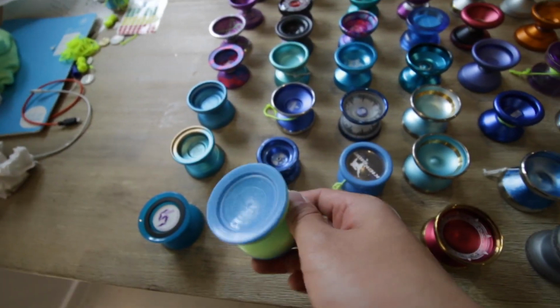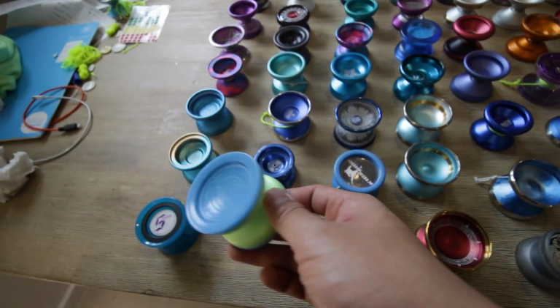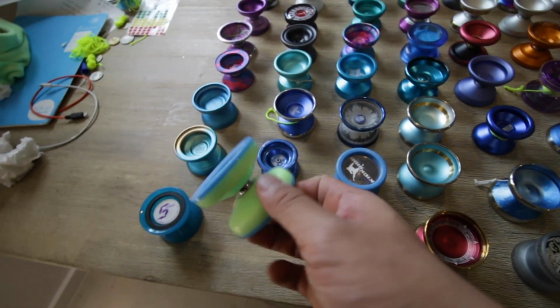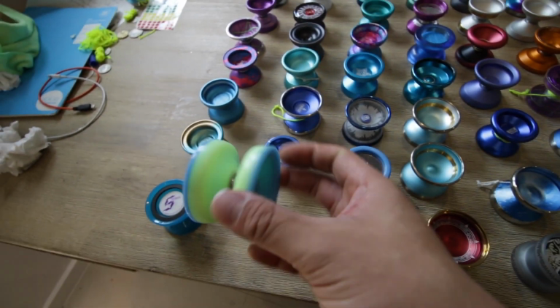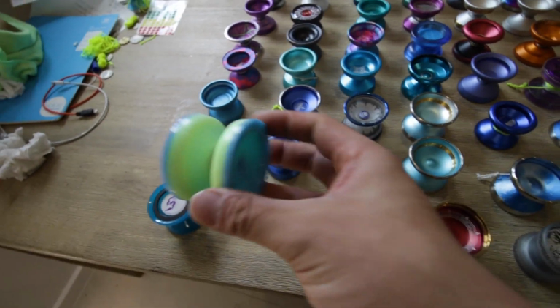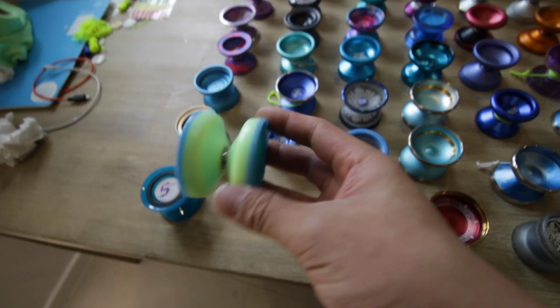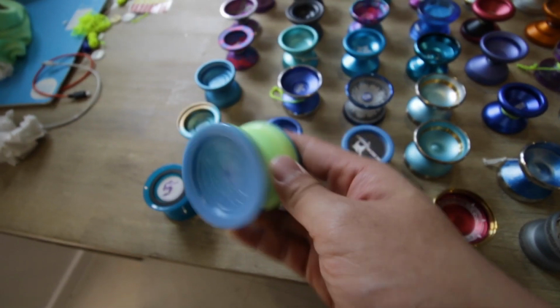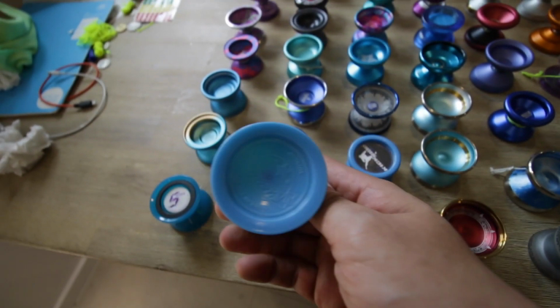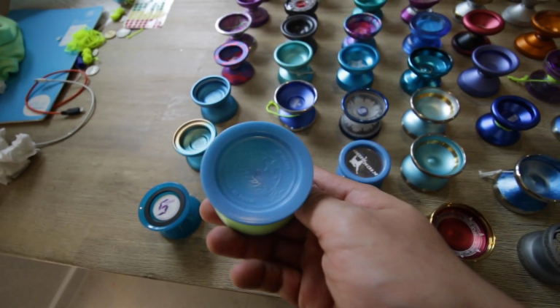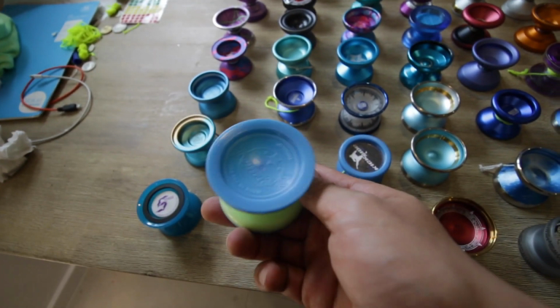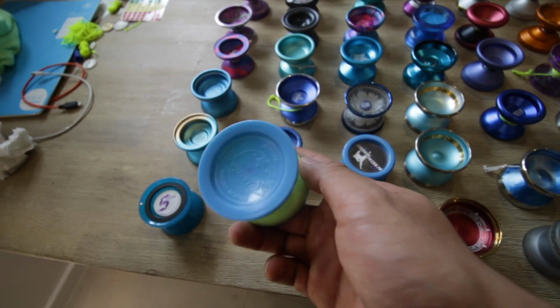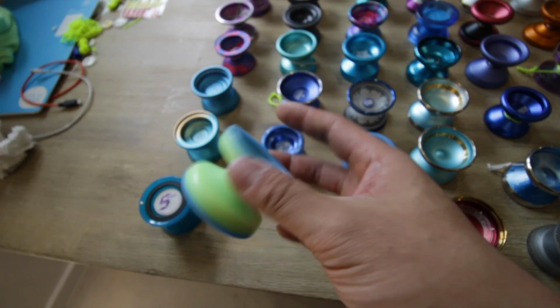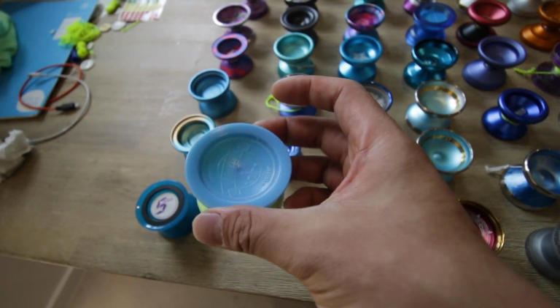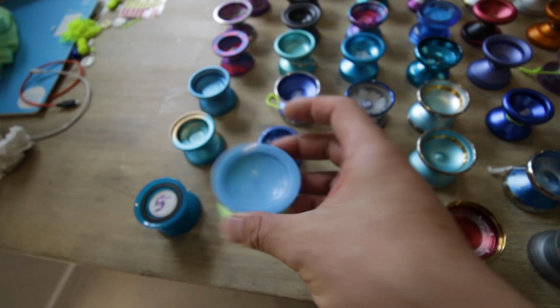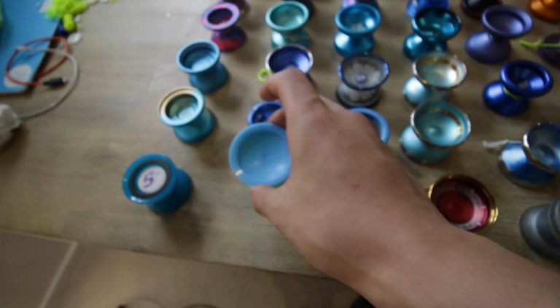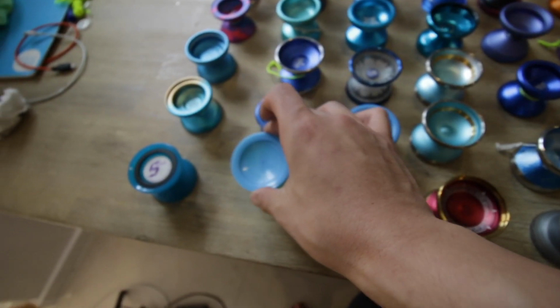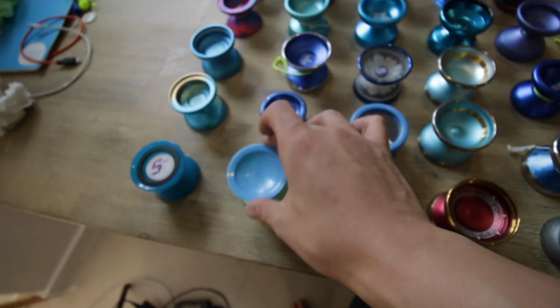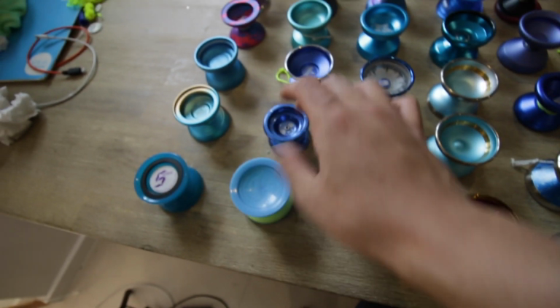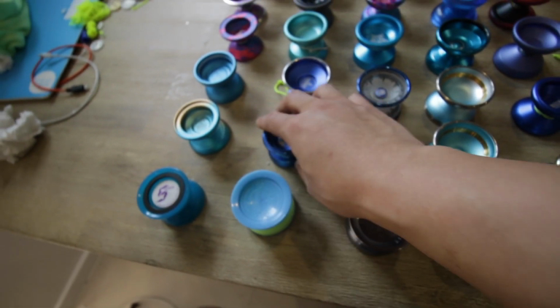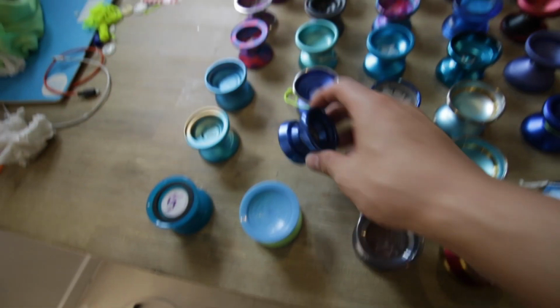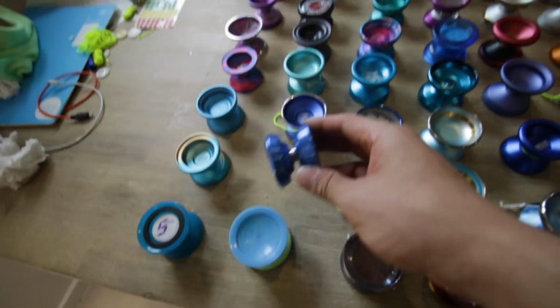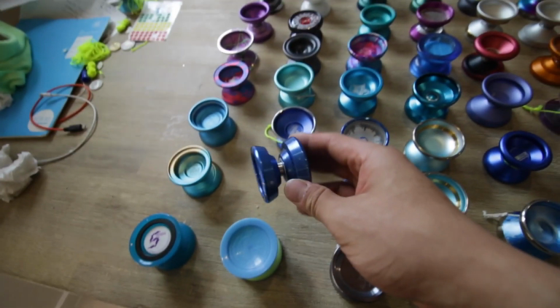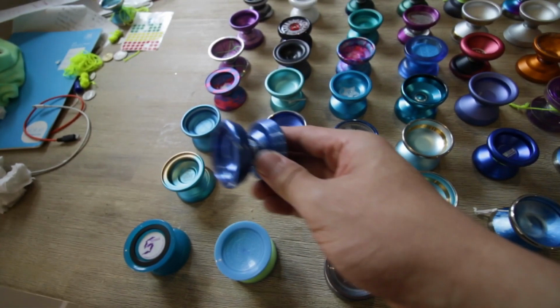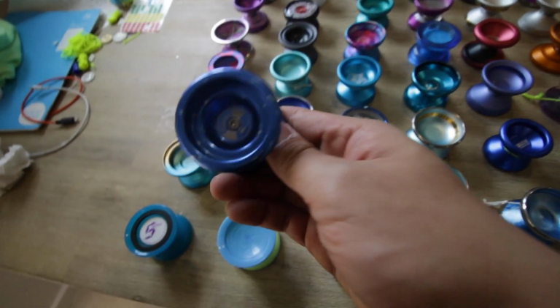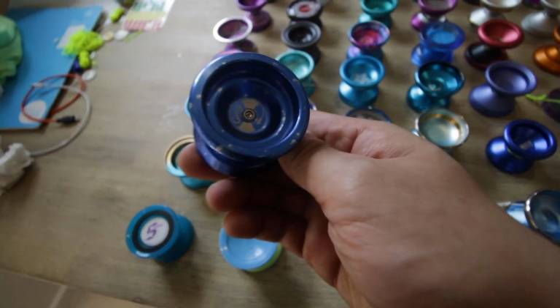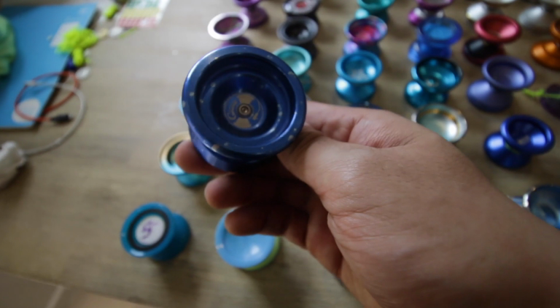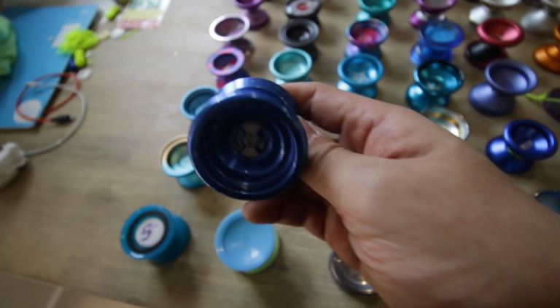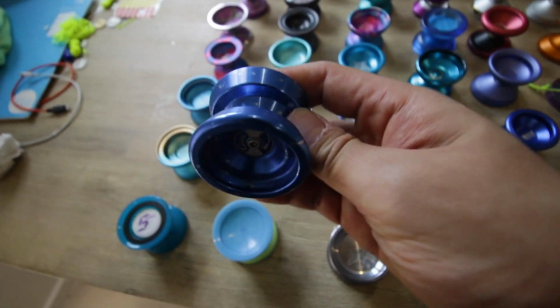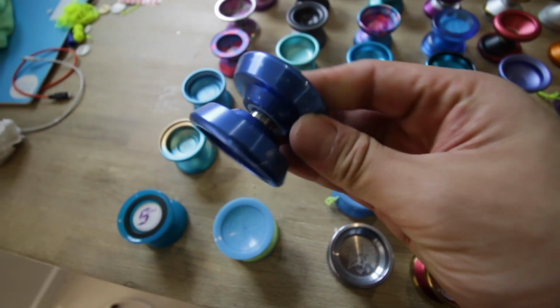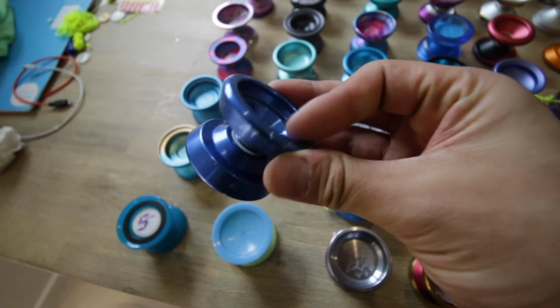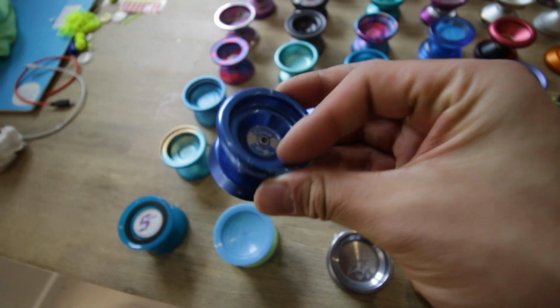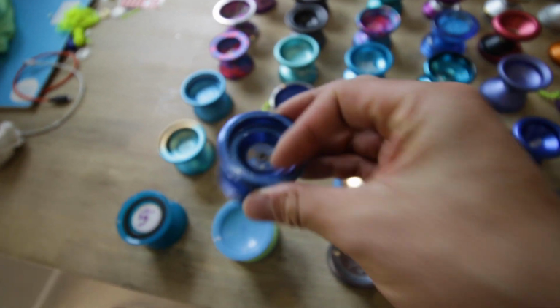I don't know if I want to let this one go, but this is the Yo-Yo Jam Classic. G-Funk — anyone who wants one of these?